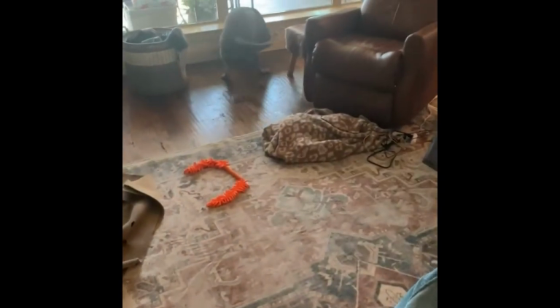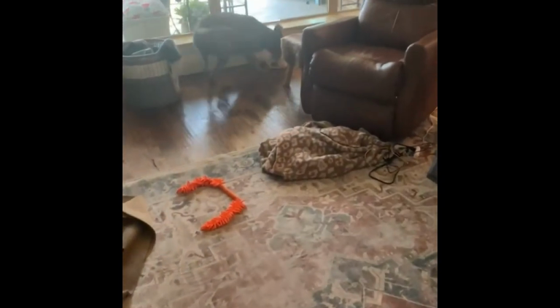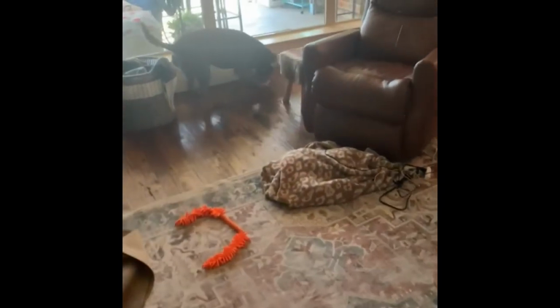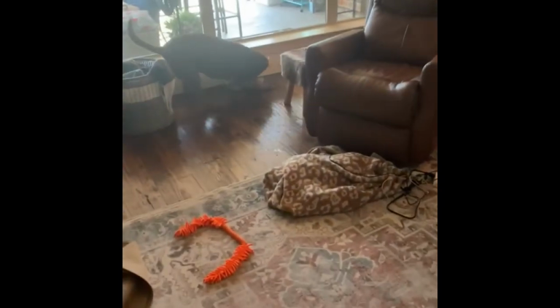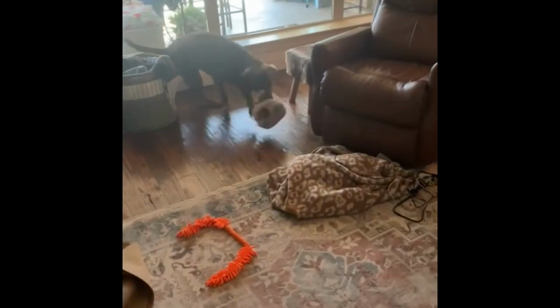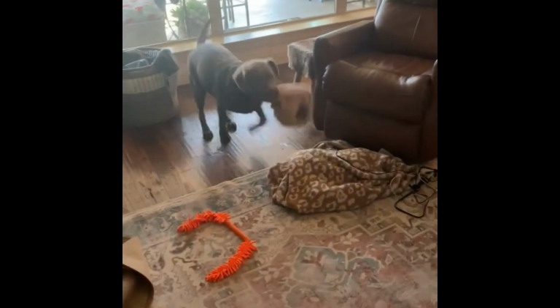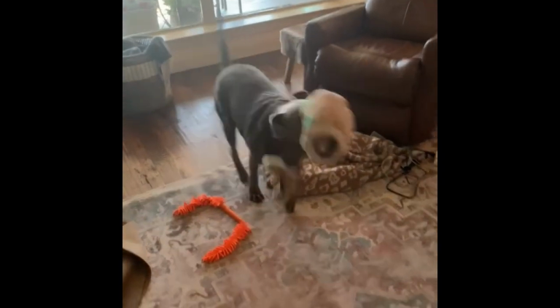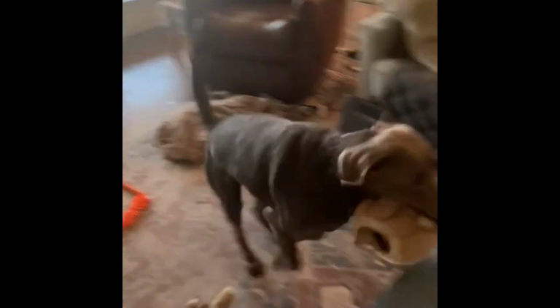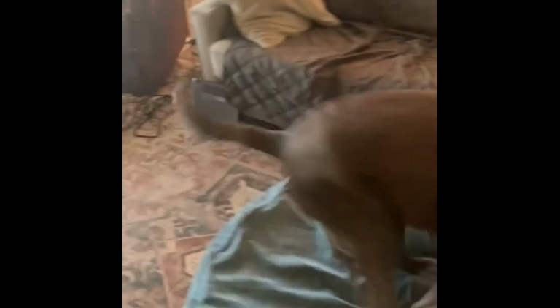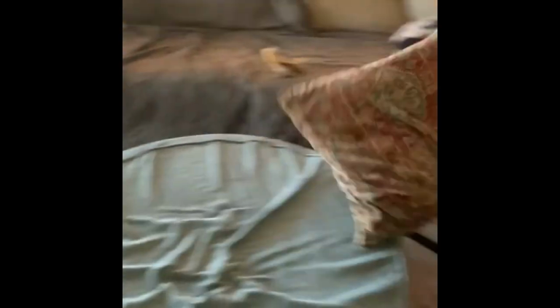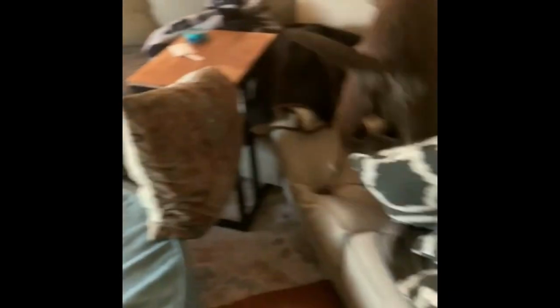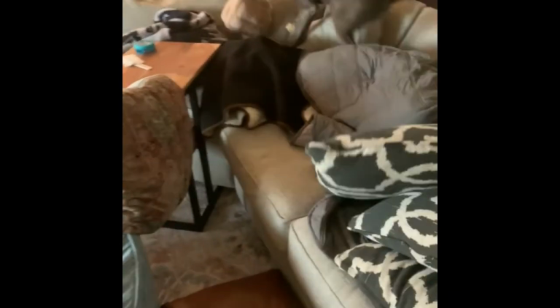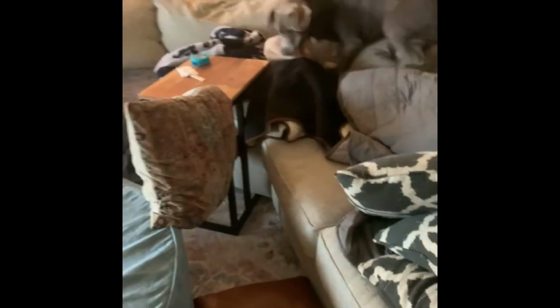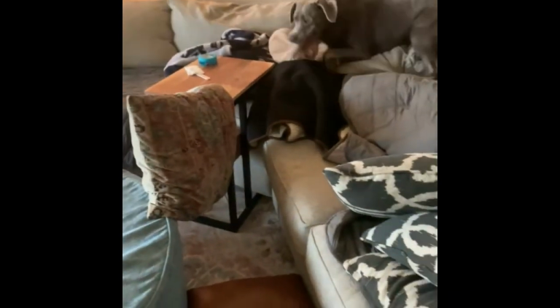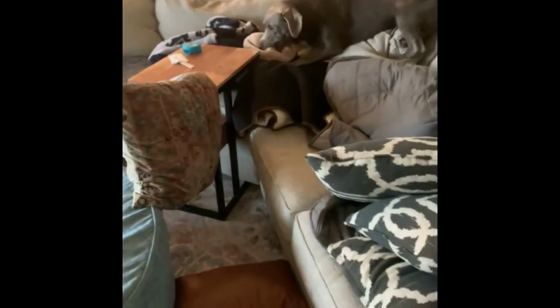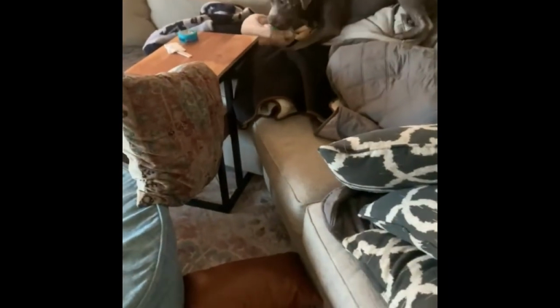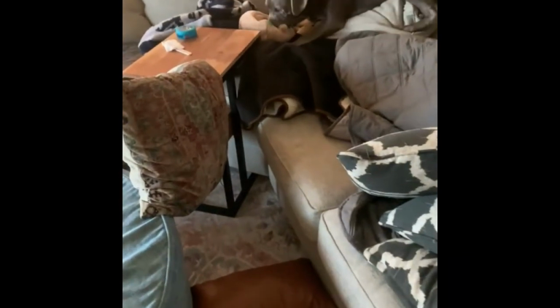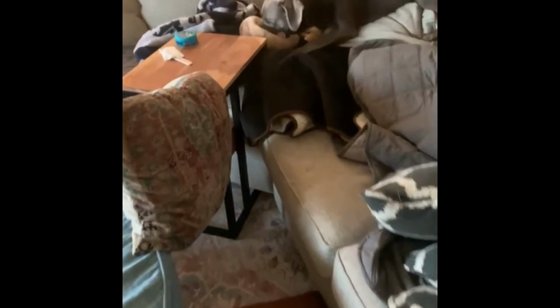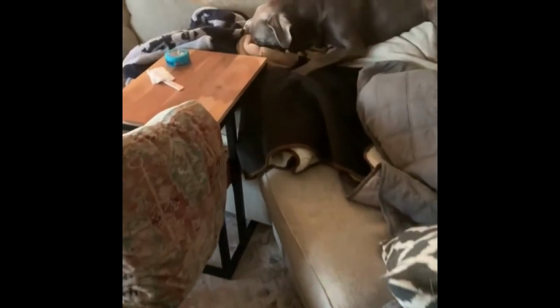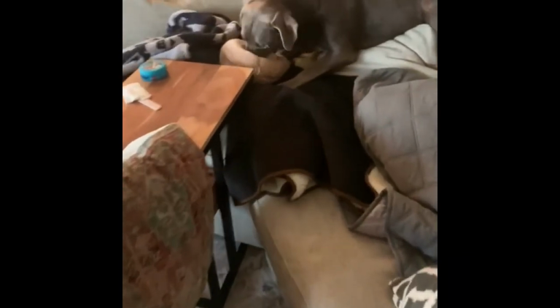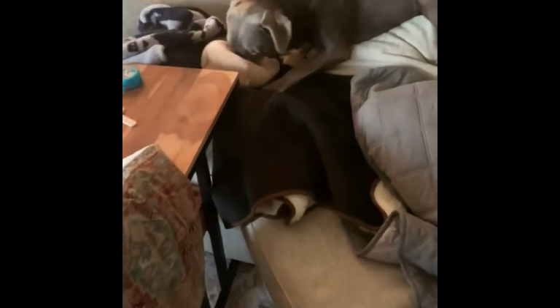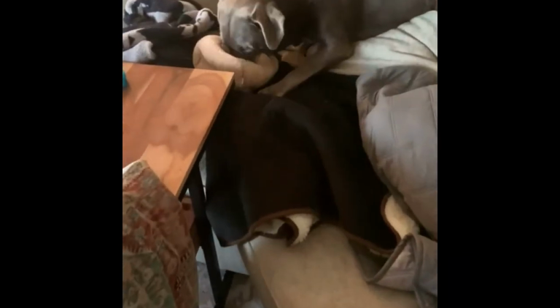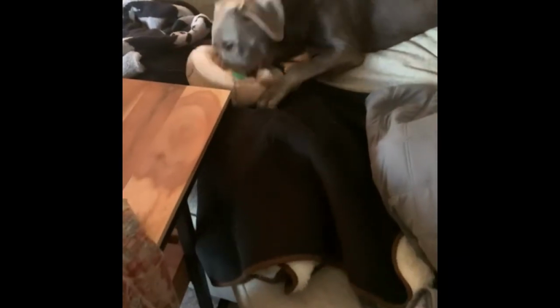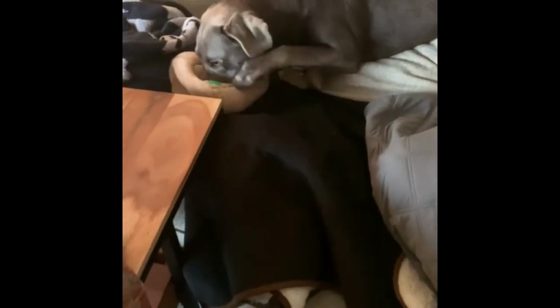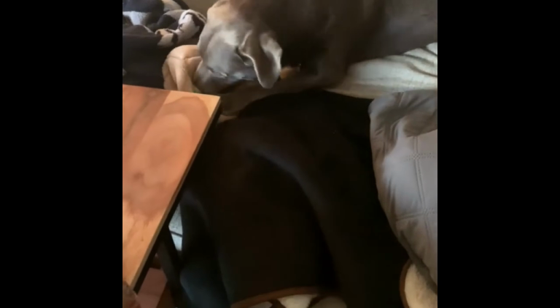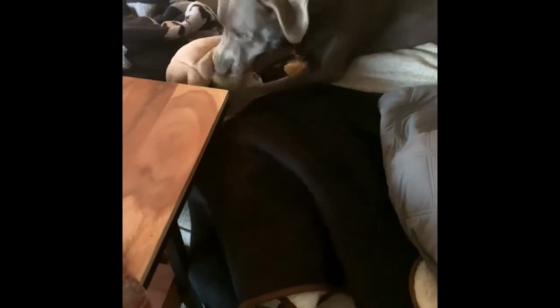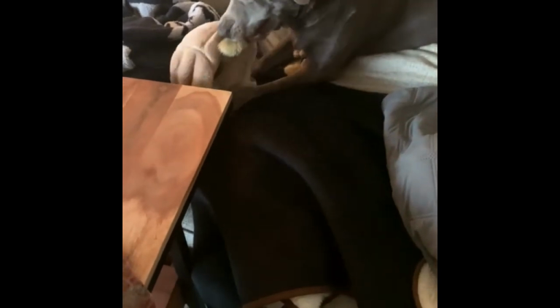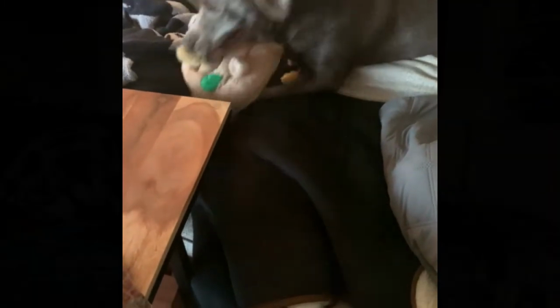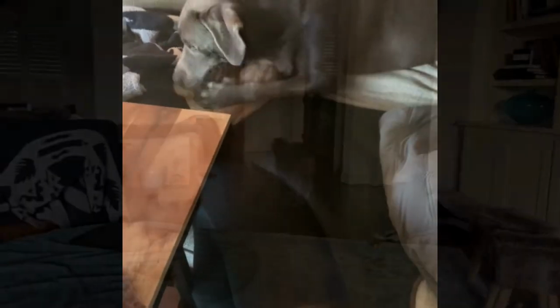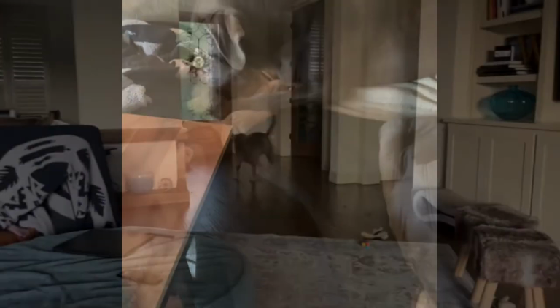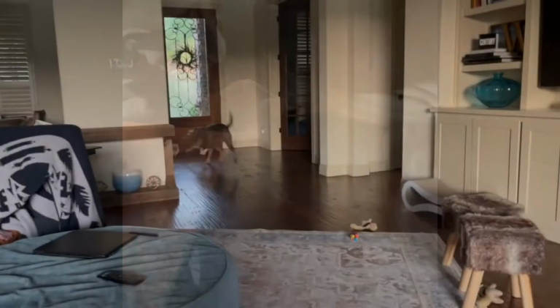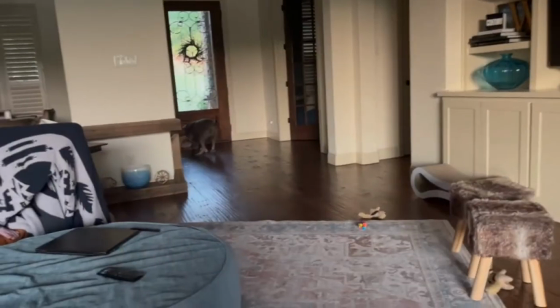Pepper has gifted this squirrel toy to many of her other doggy friends over the years, and they have all been so excited to play with it. Most of the families are shocked at how attached their dogs have become.